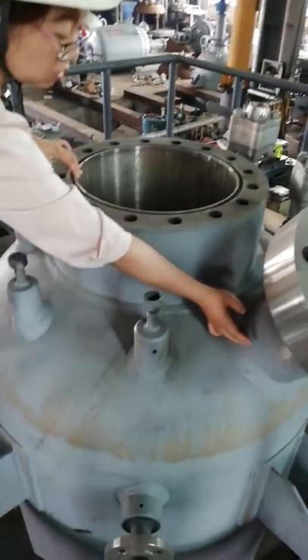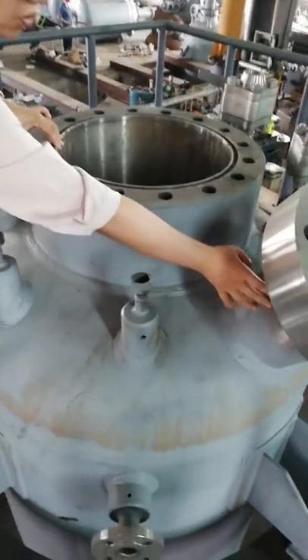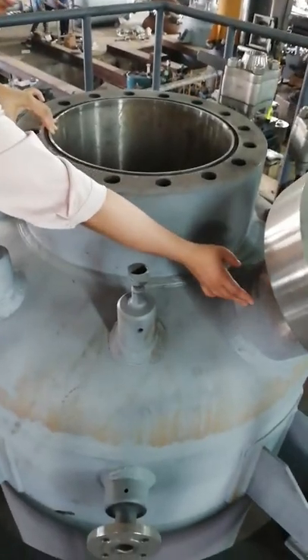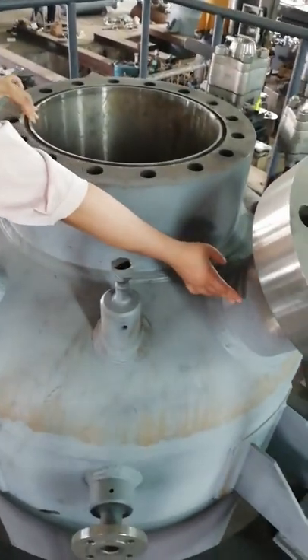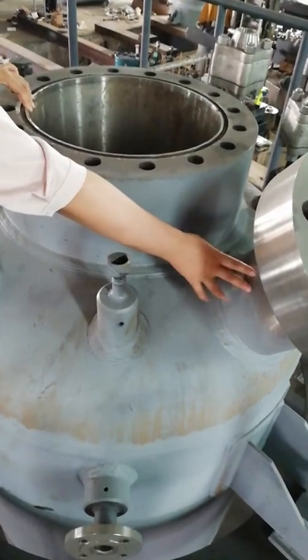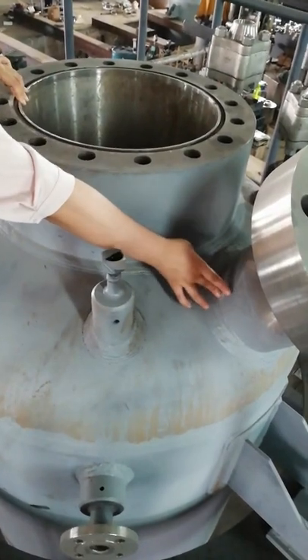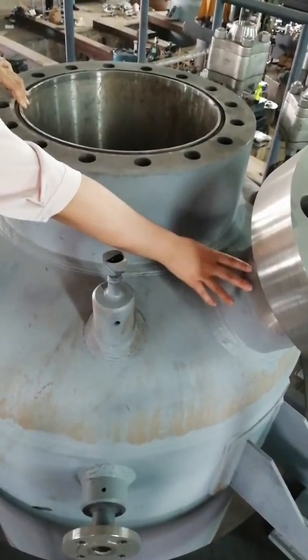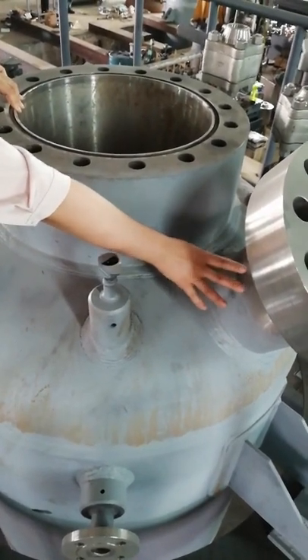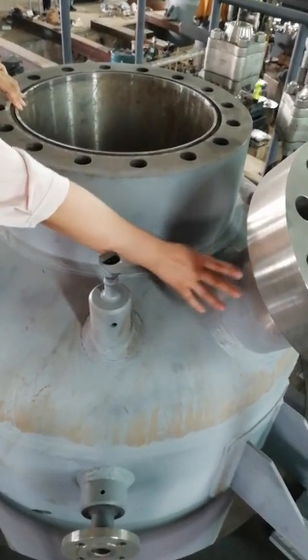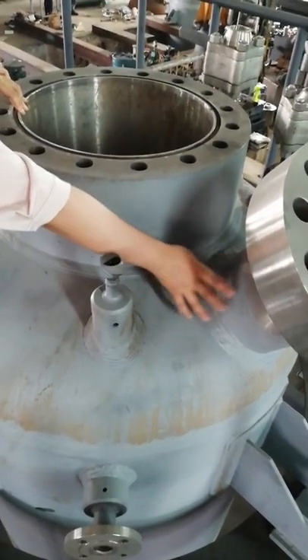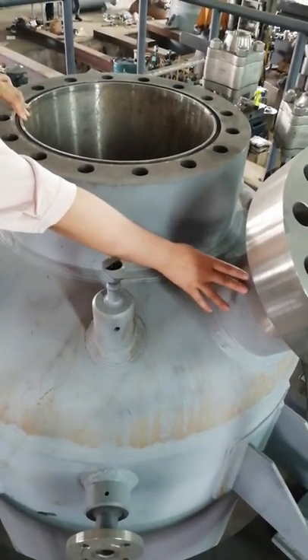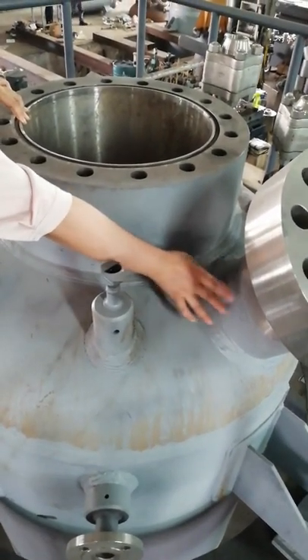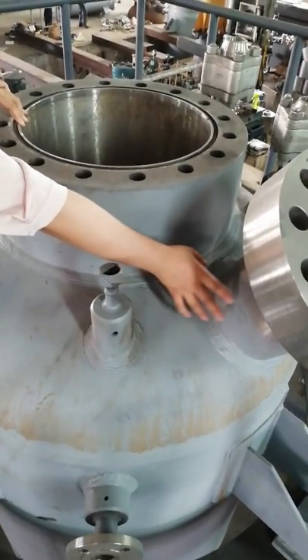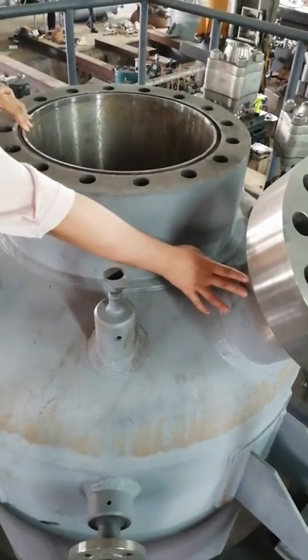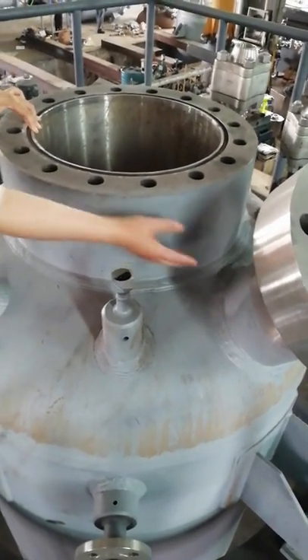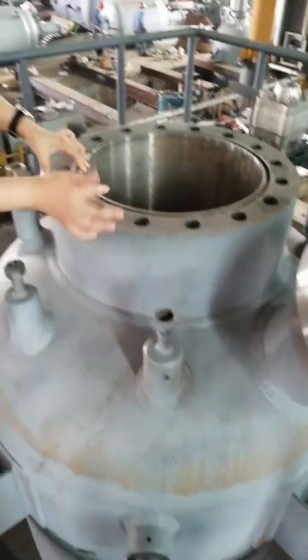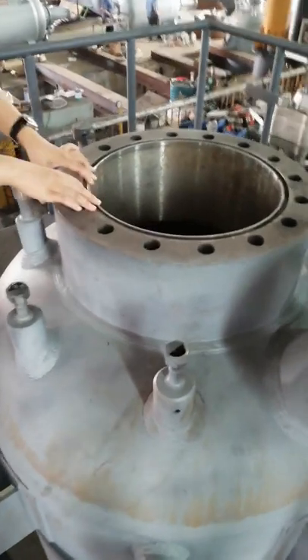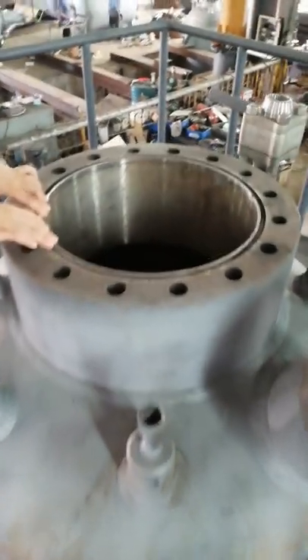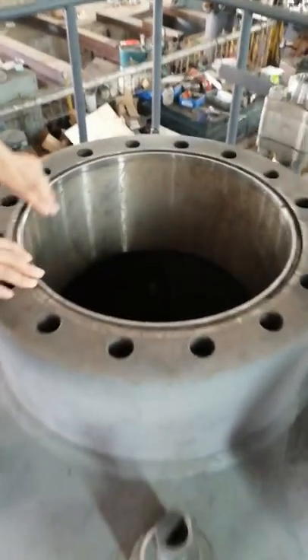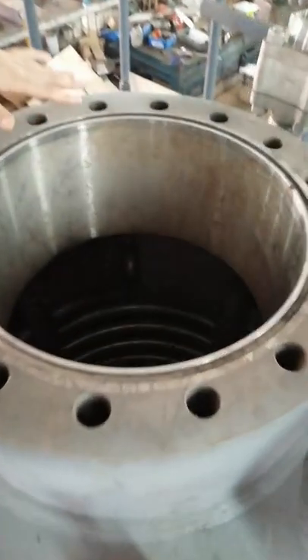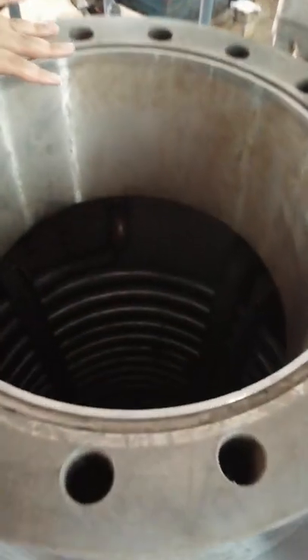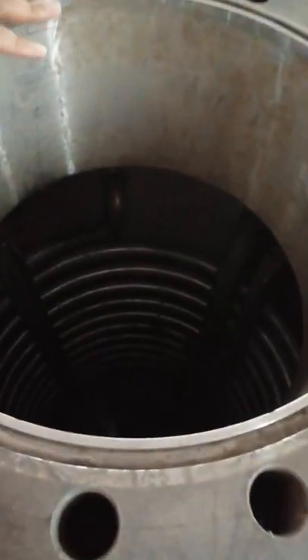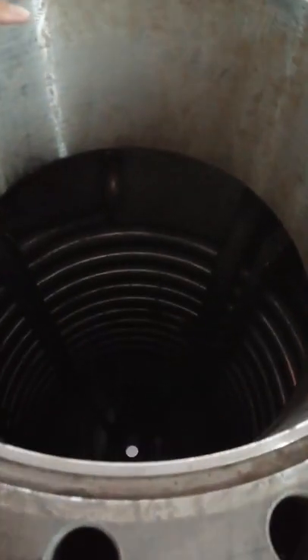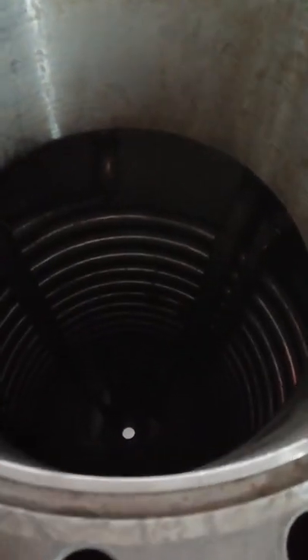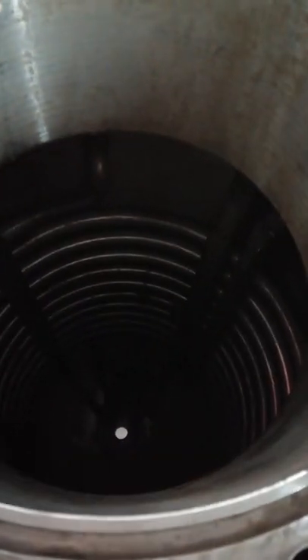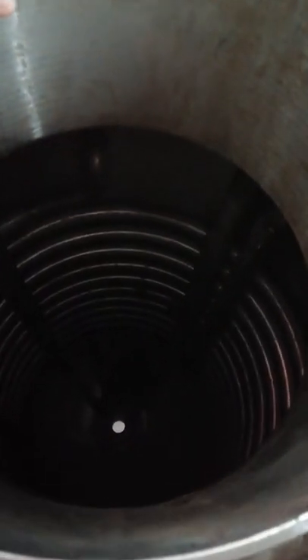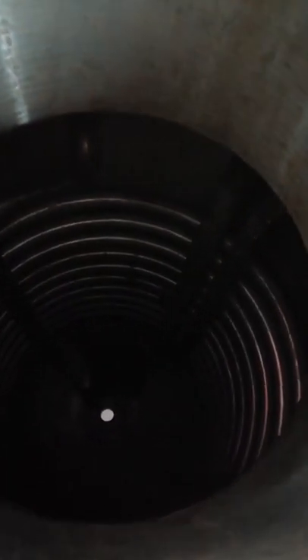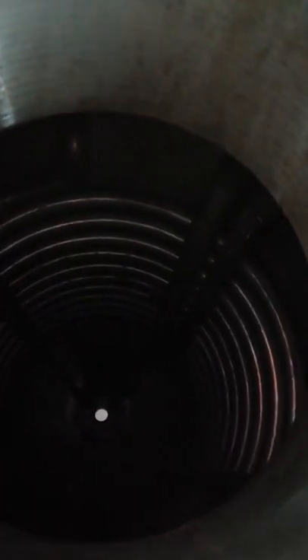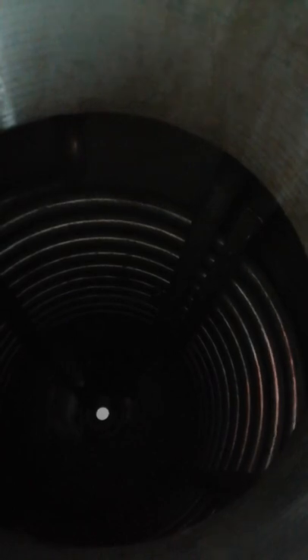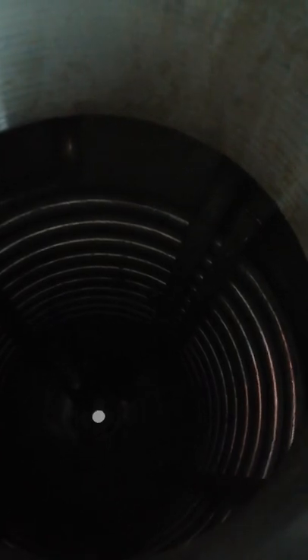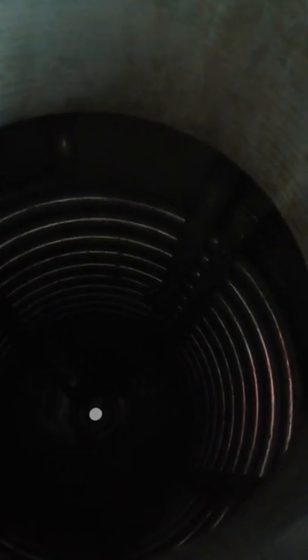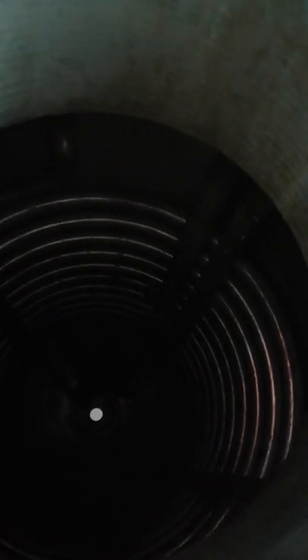The flange is stainless steel, and the inside gliding plate is also stainless steel, with a cooling cone to lower the temperature inside the reactor kettle.